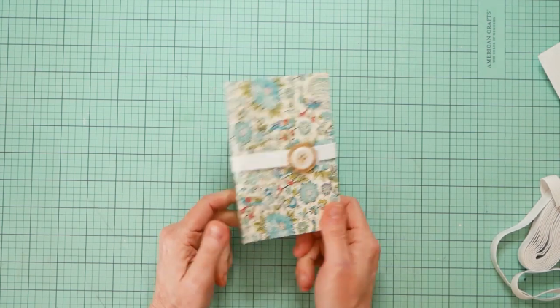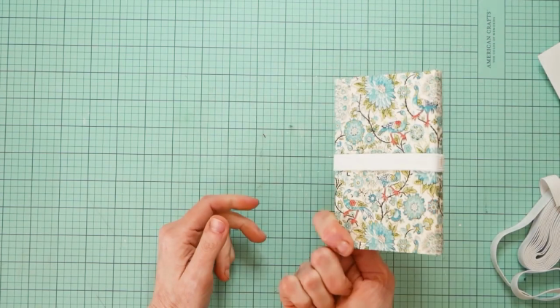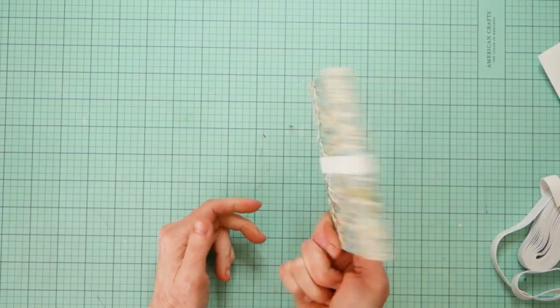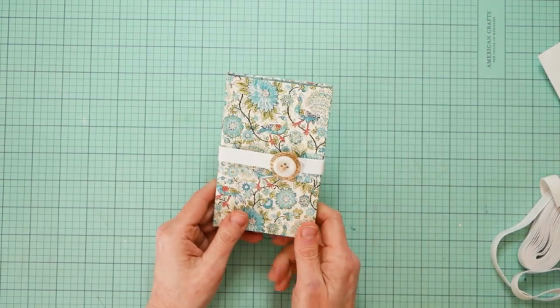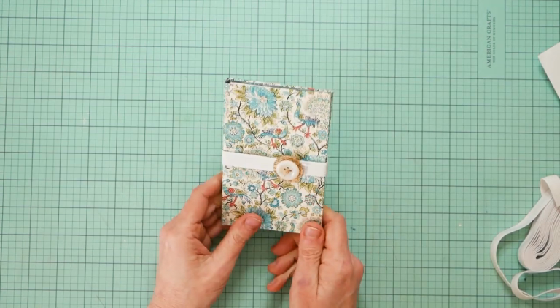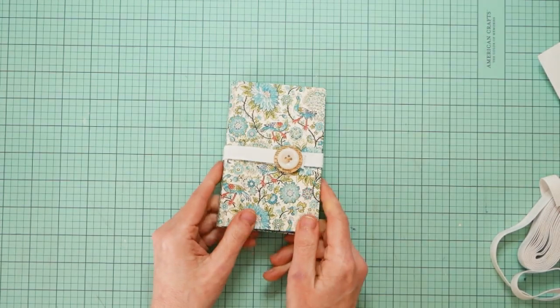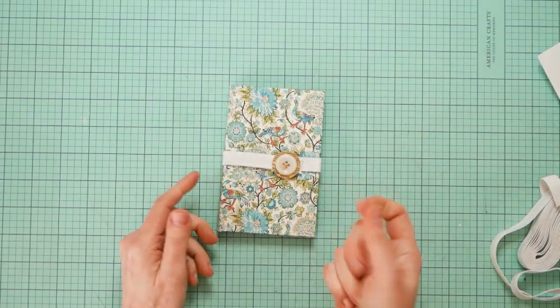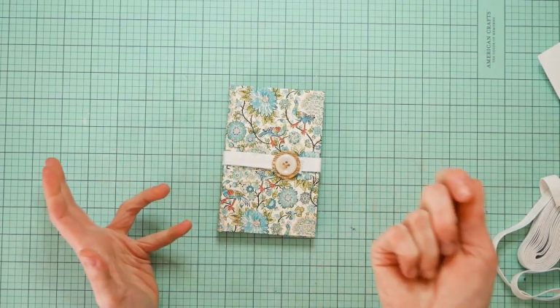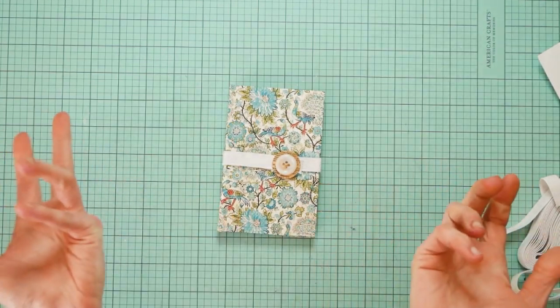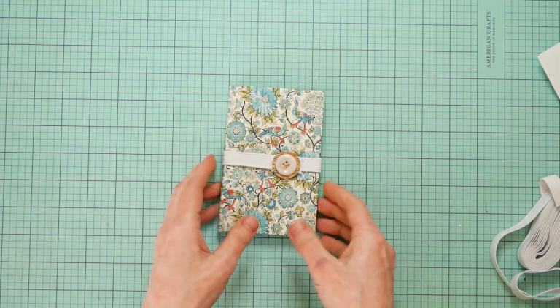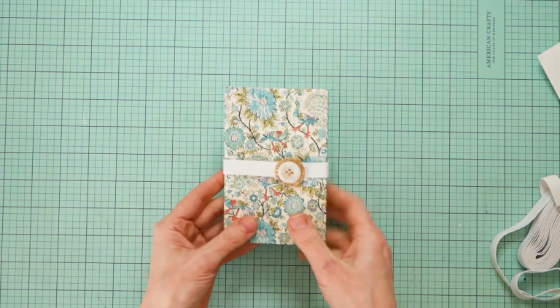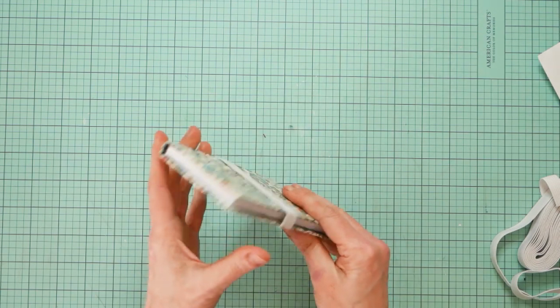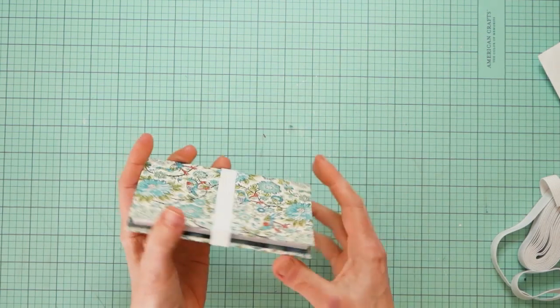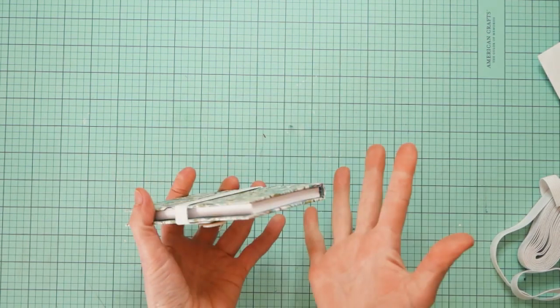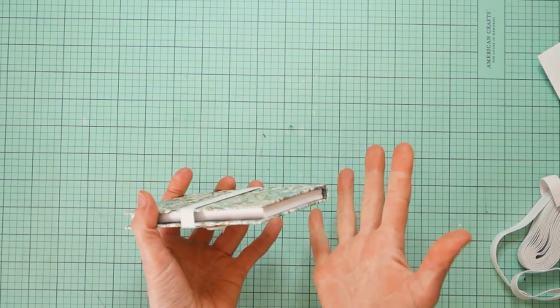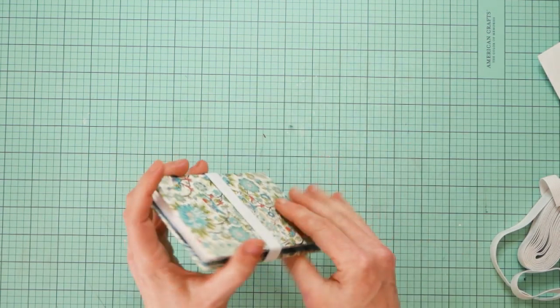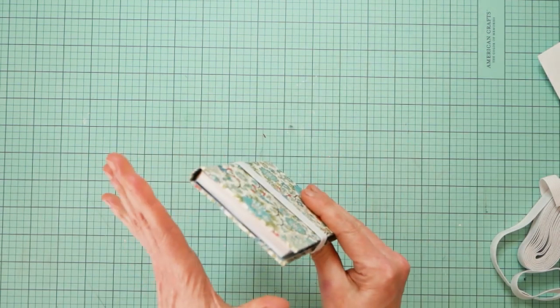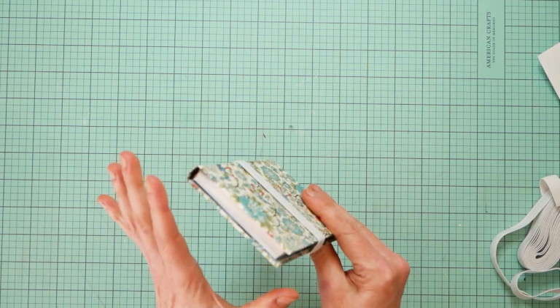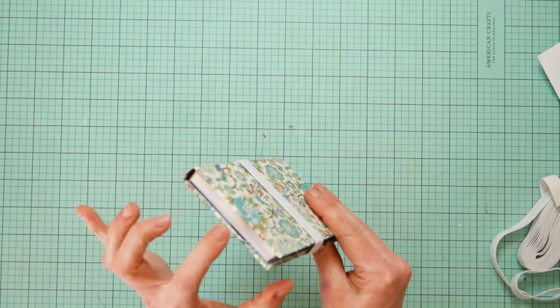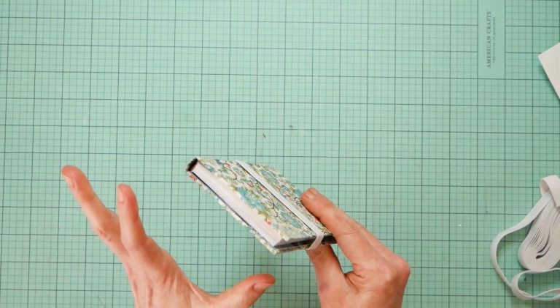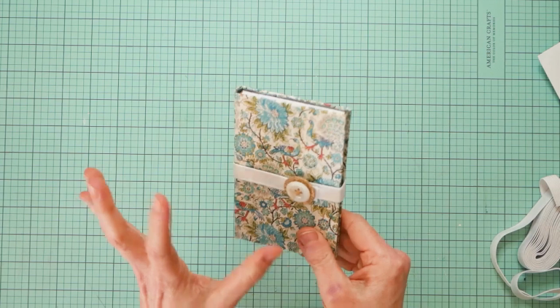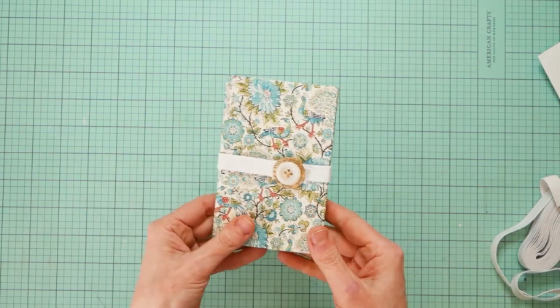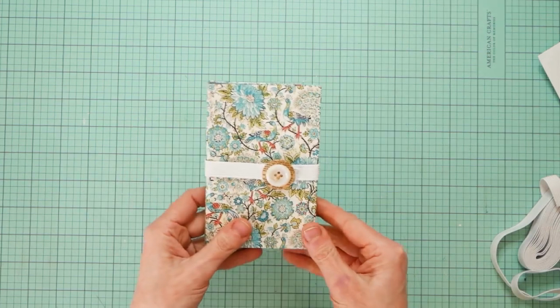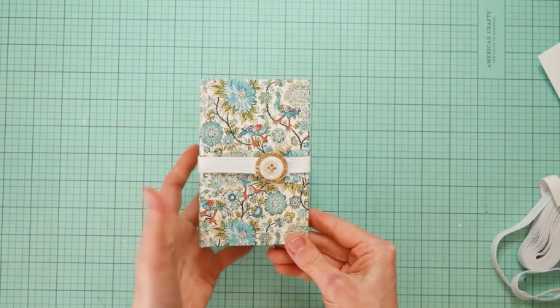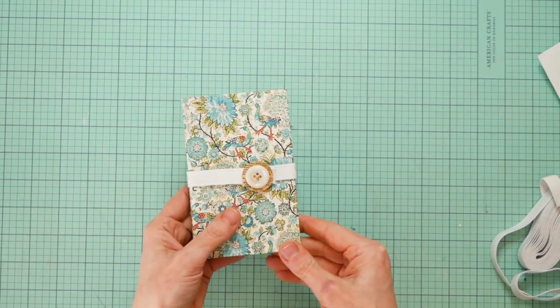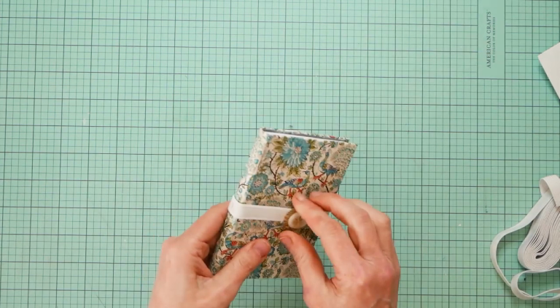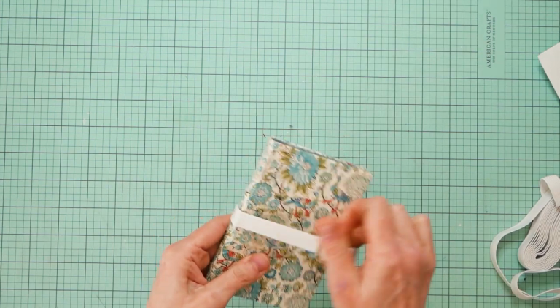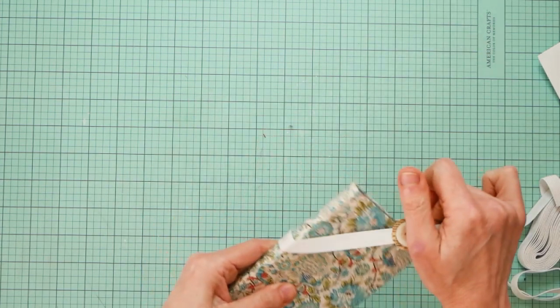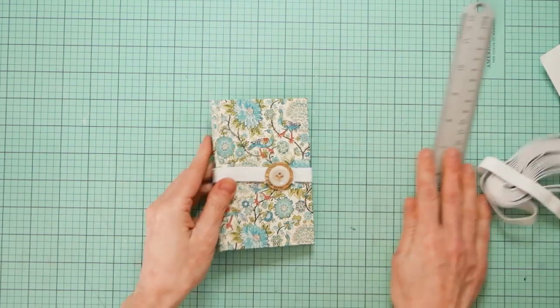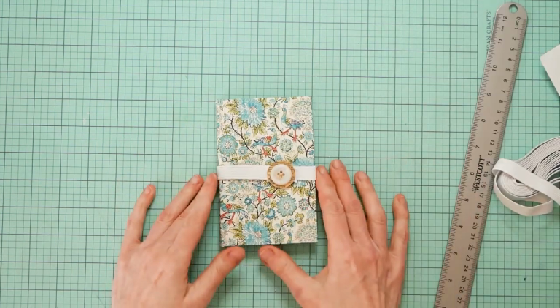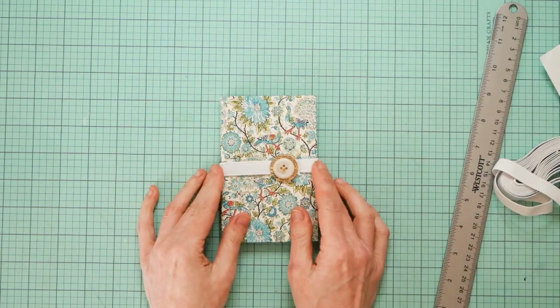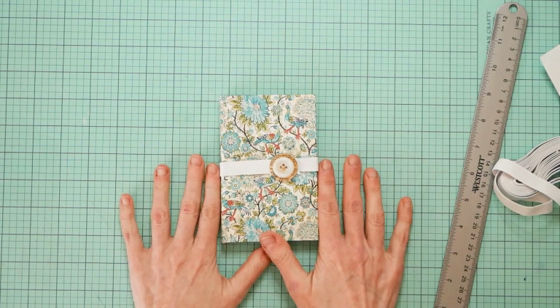What I like about this as opposed to just a pad of post-its is that it's kind of contained and I think it will stay protected more this way. Anyway, just a little thought.